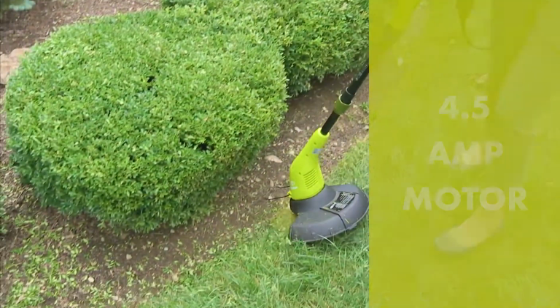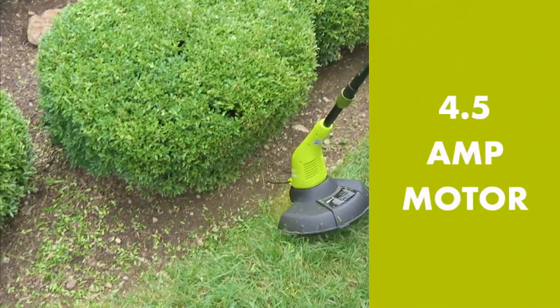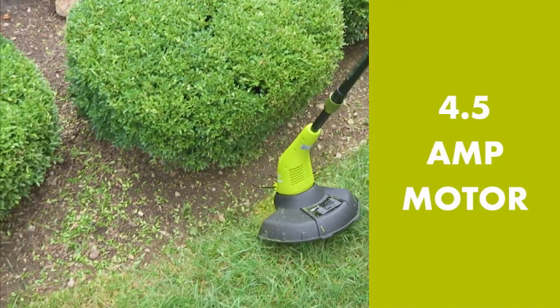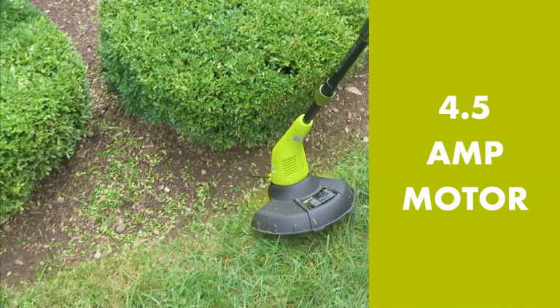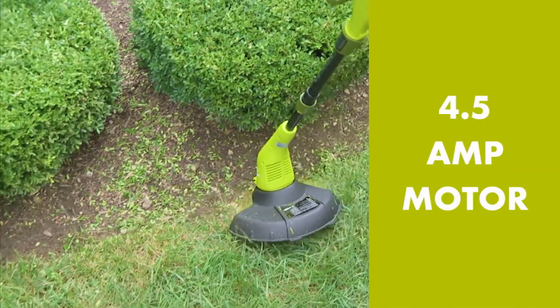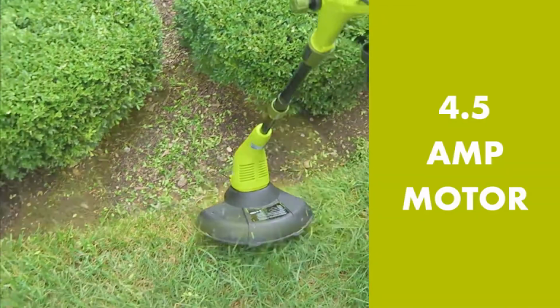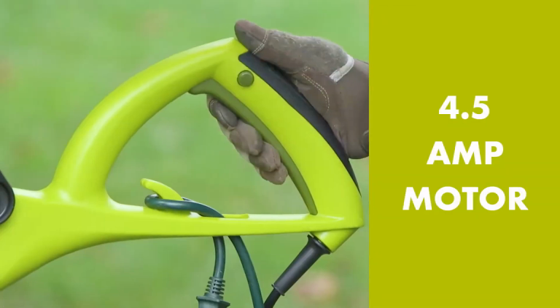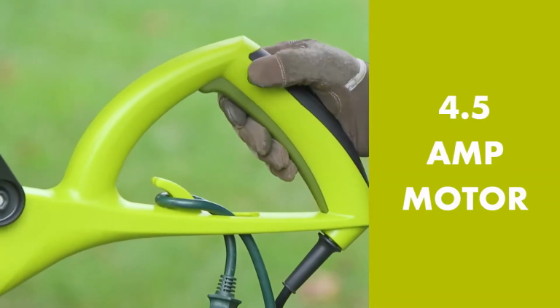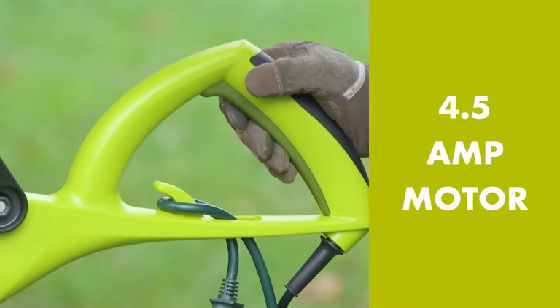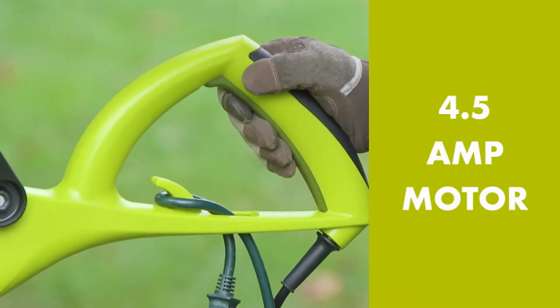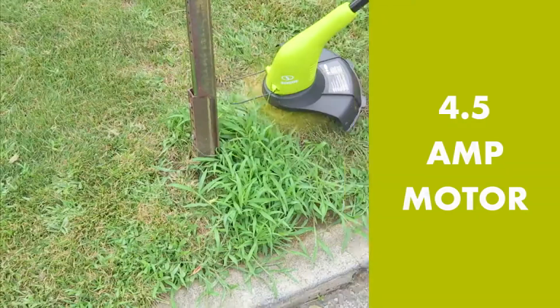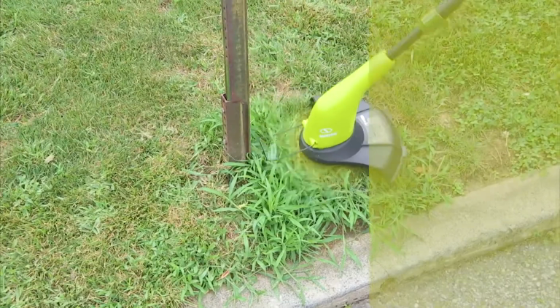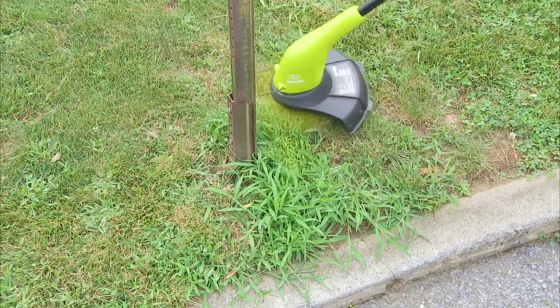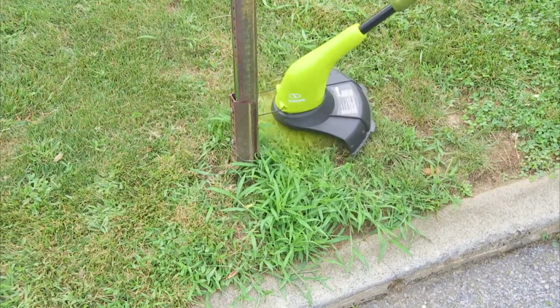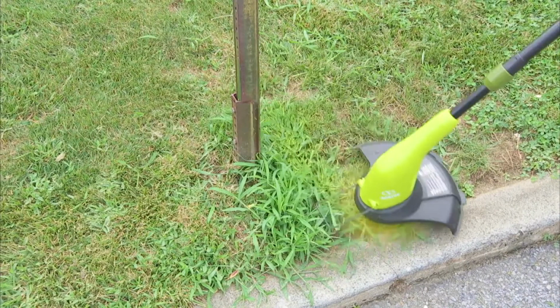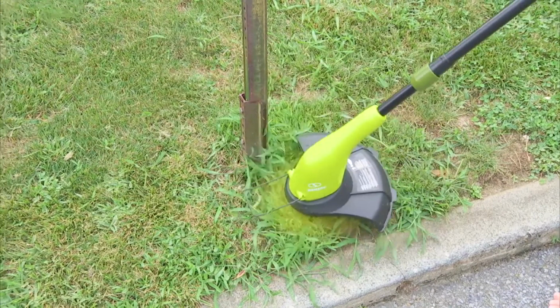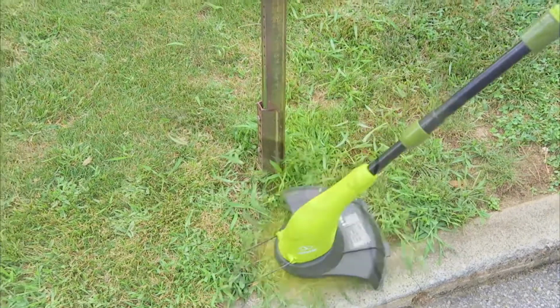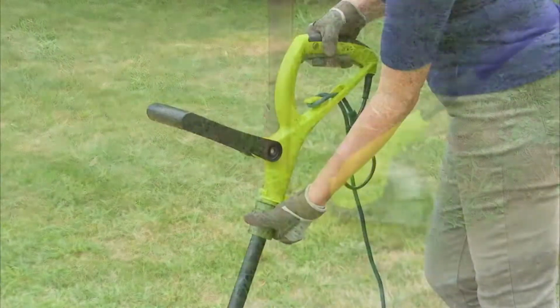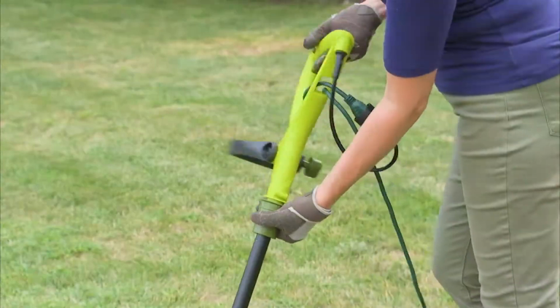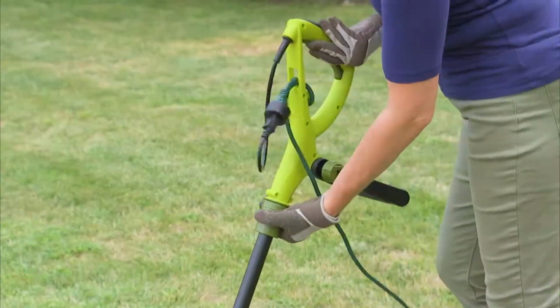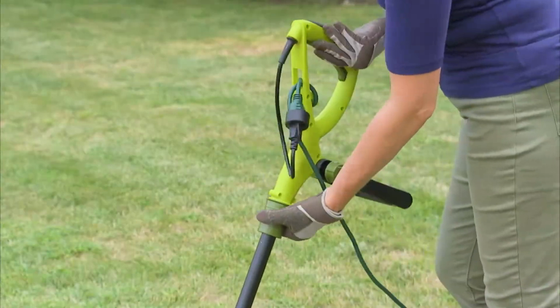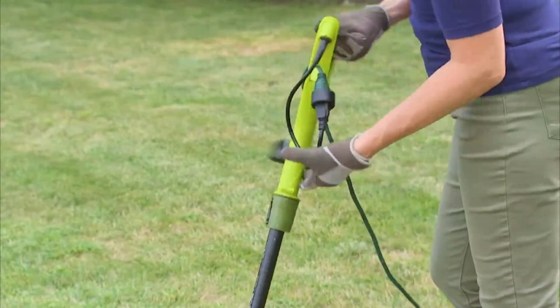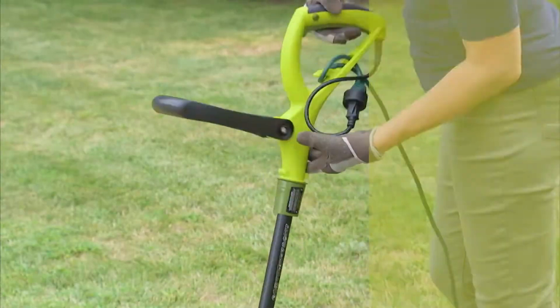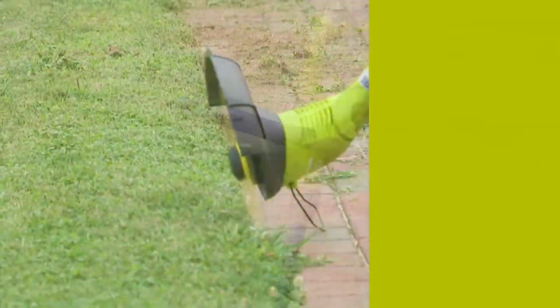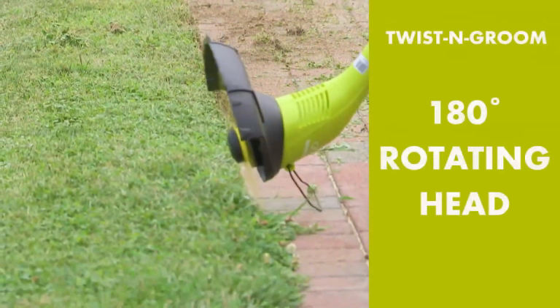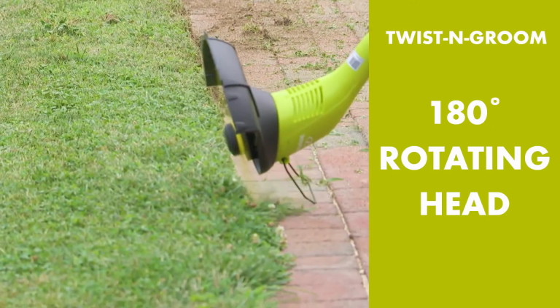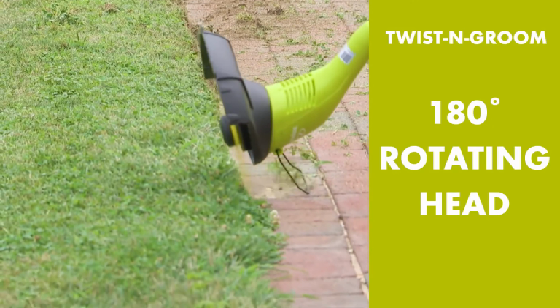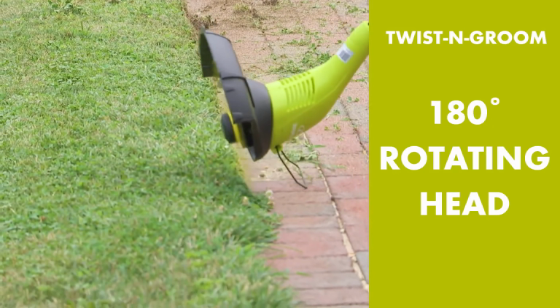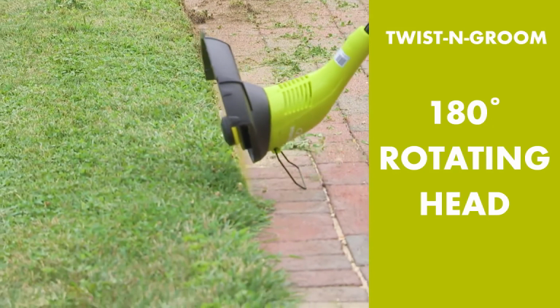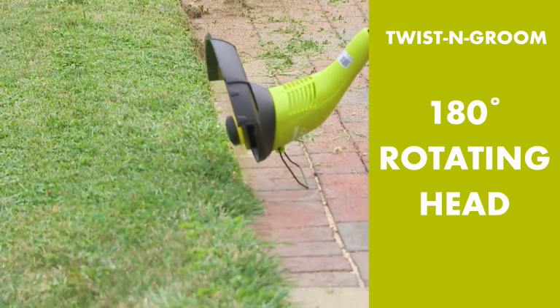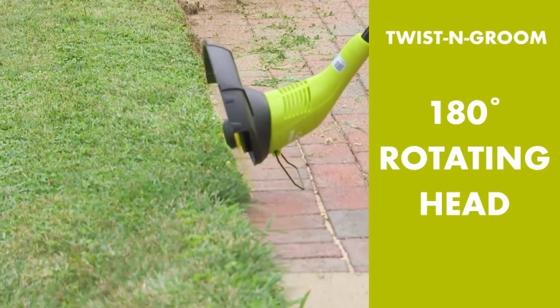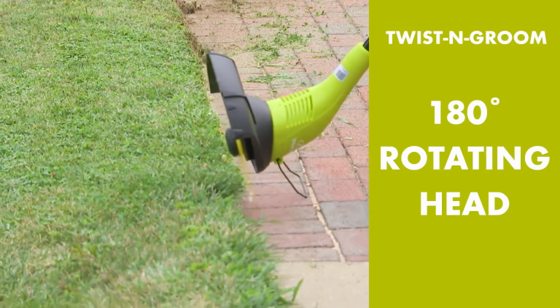The powerful 4.5 amp motor starts up instantly with the push of a button to cut through thick thatches of grass and weeds, then quickly converts in seconds to edge along flower beds with its twist and groom 180 degree rotating head.